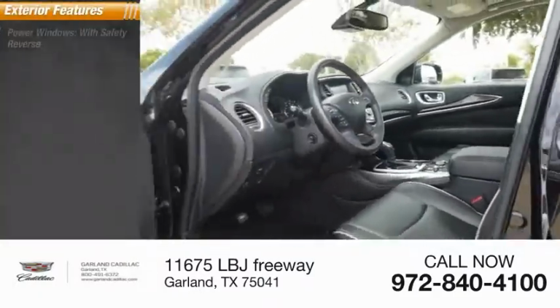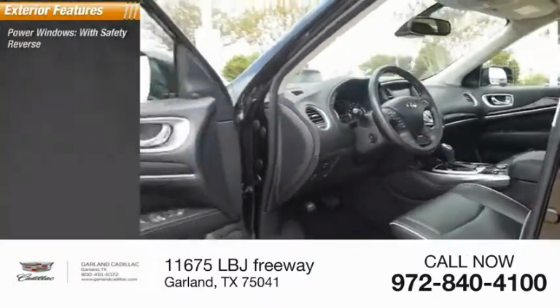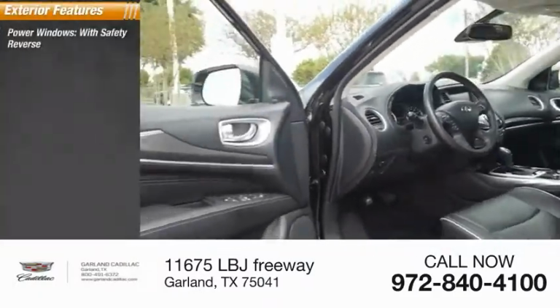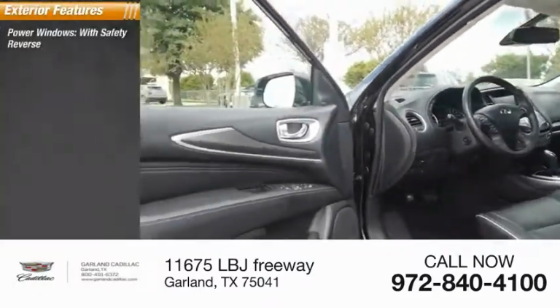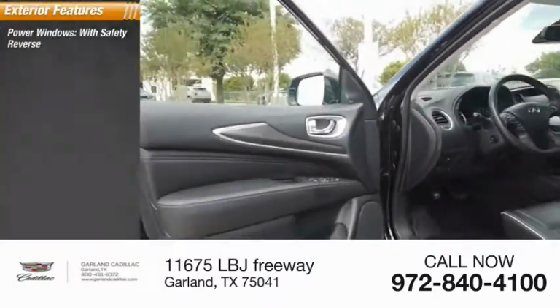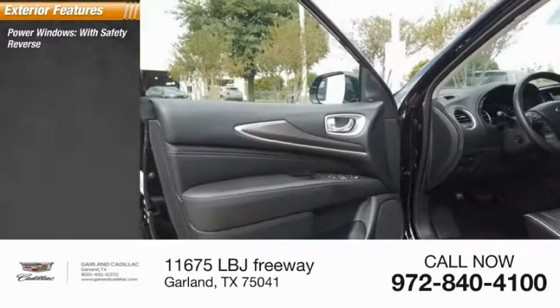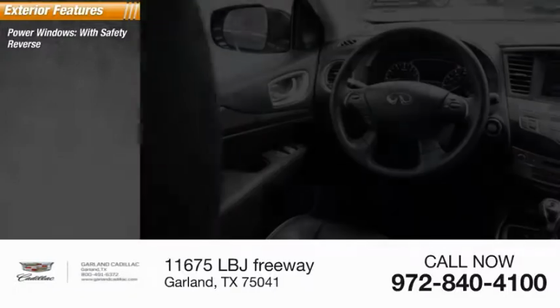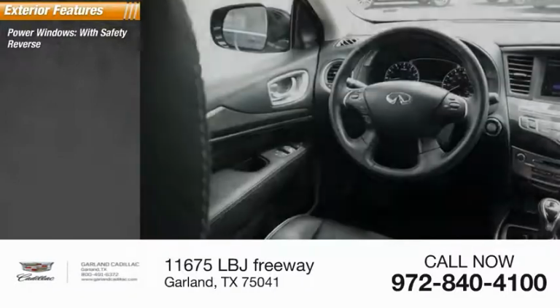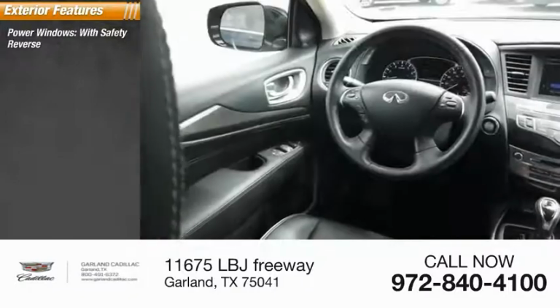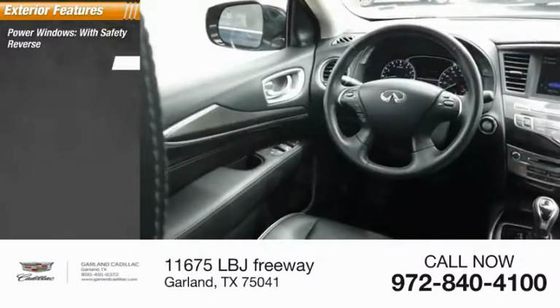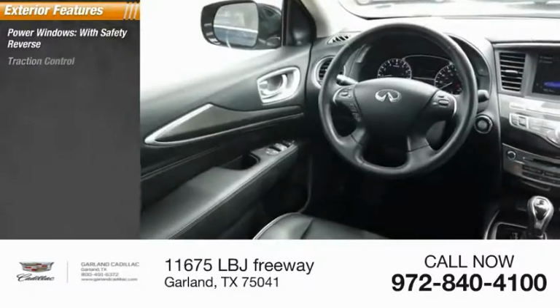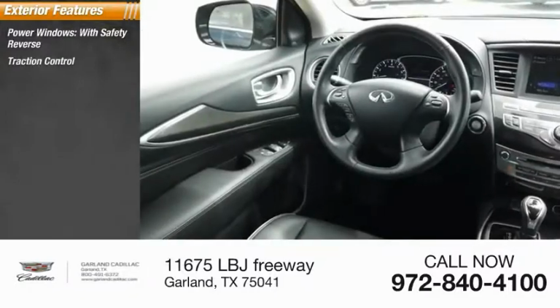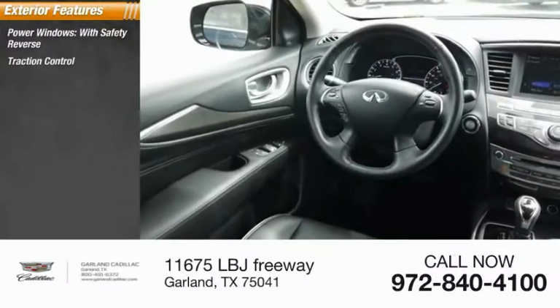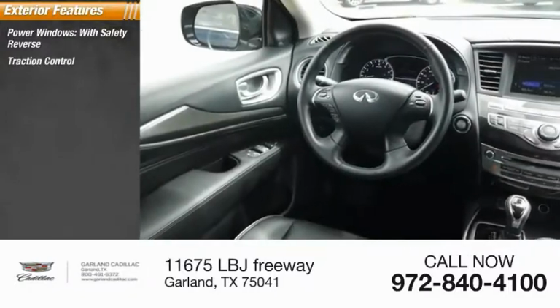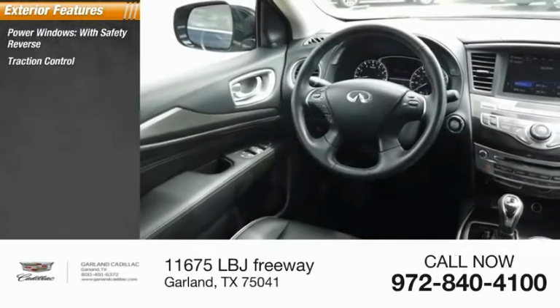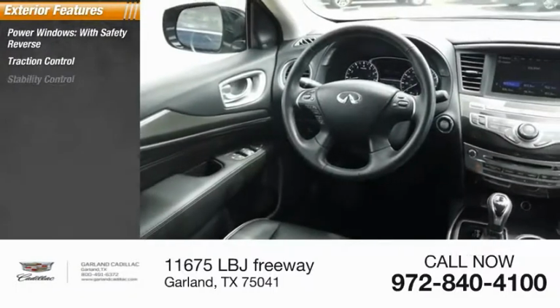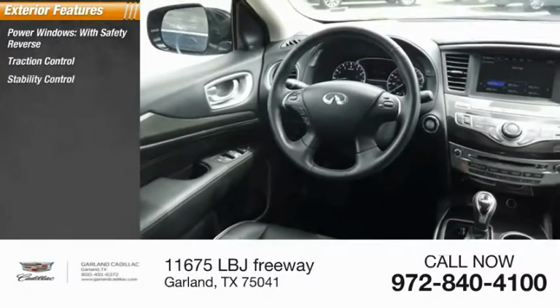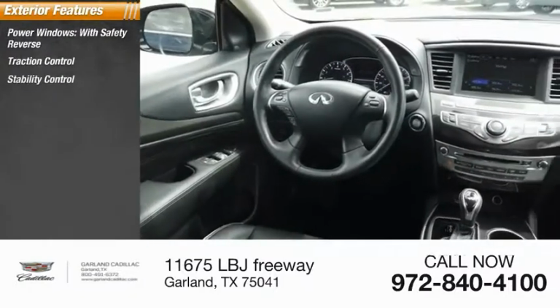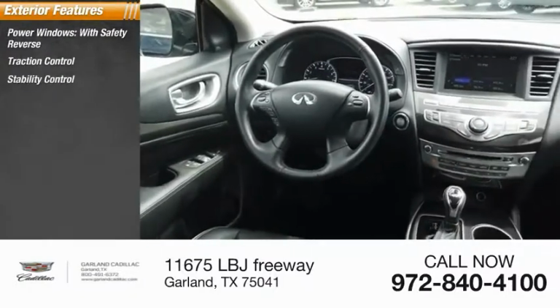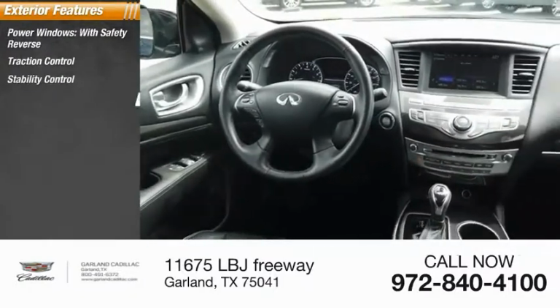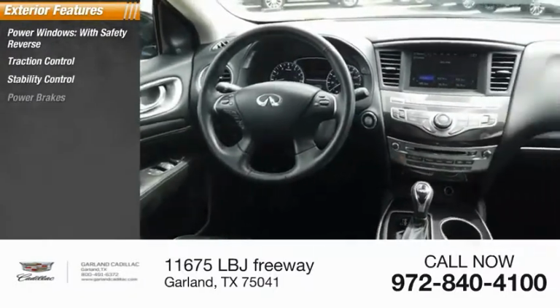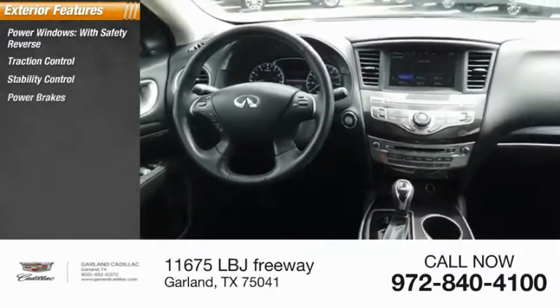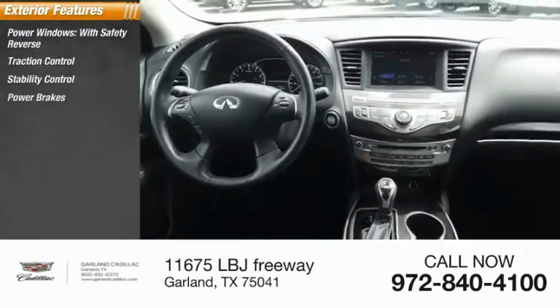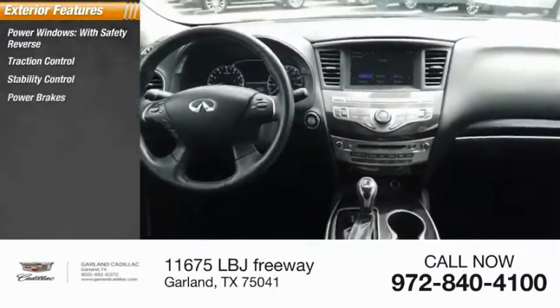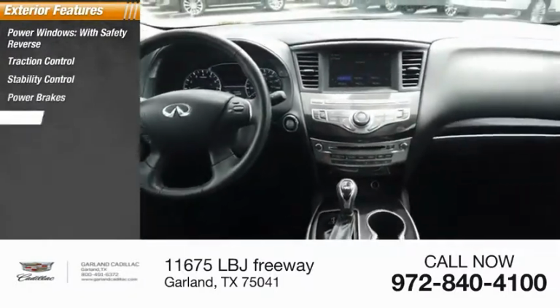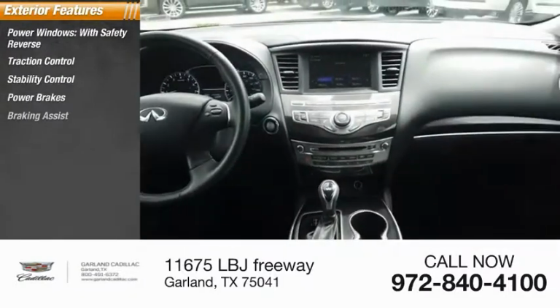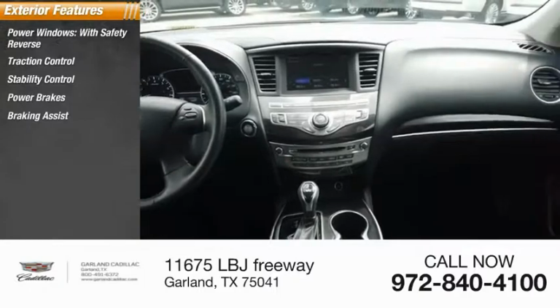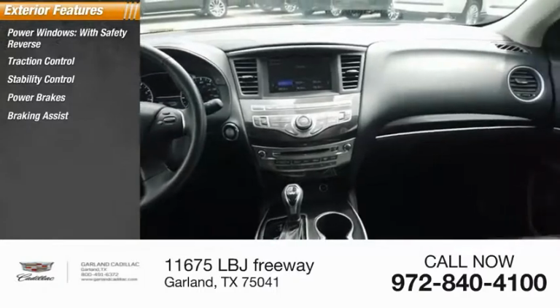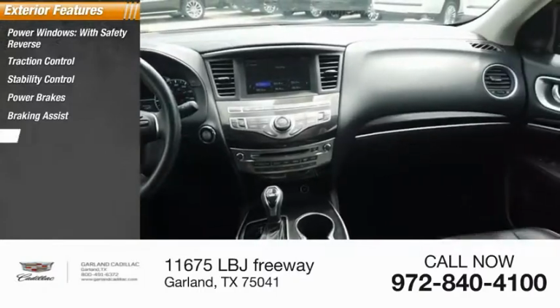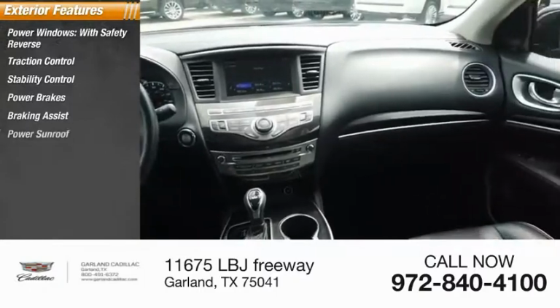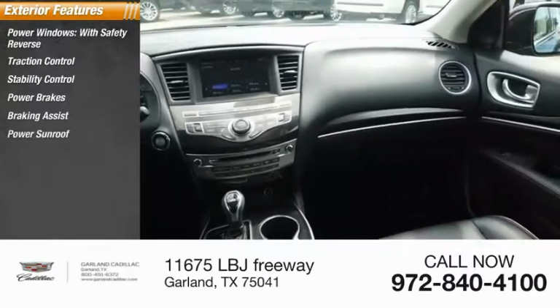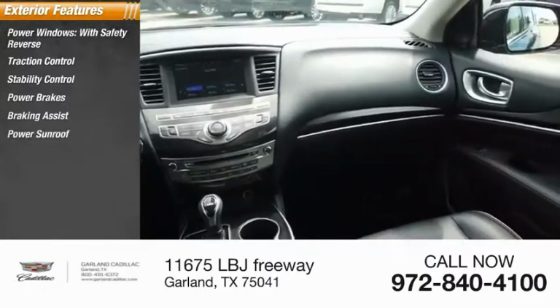Power windows with safety reverse, traction control, stability control, power brakes, braking assist, power sunroof.